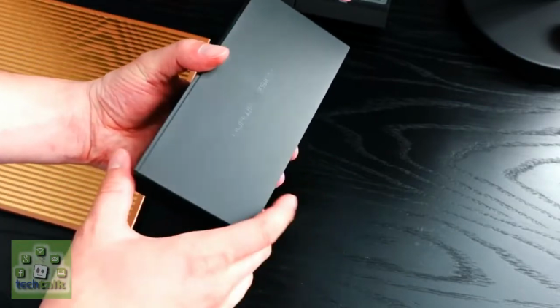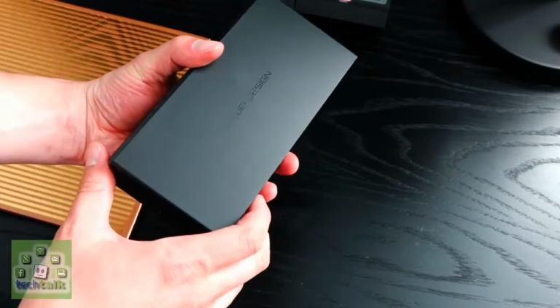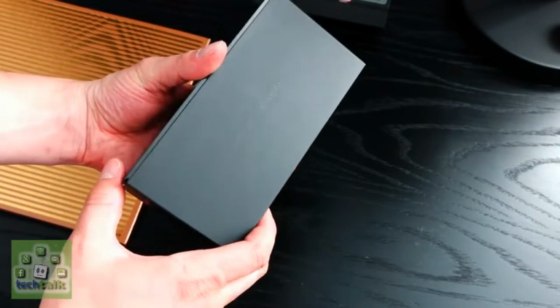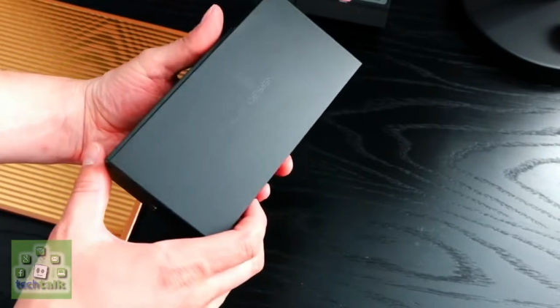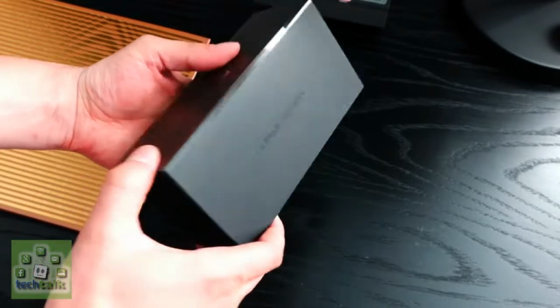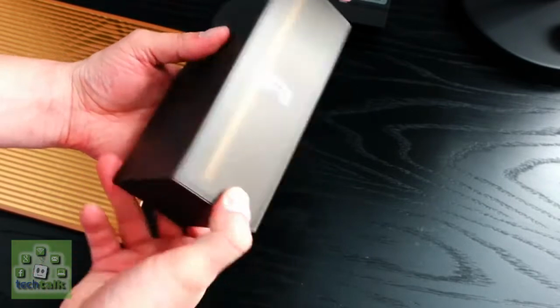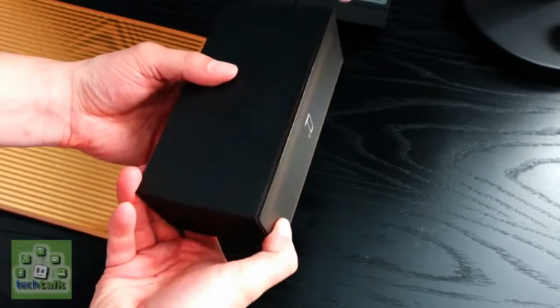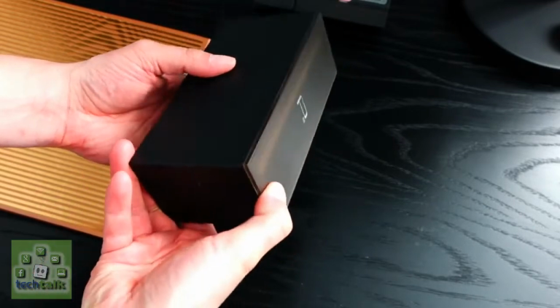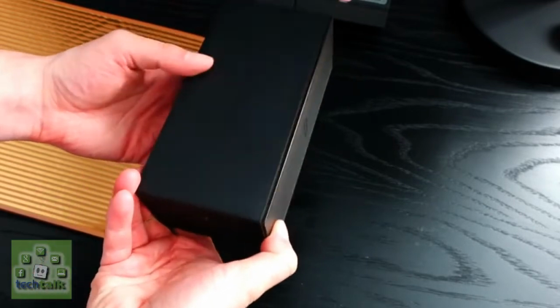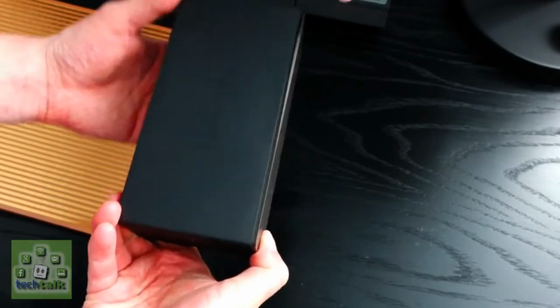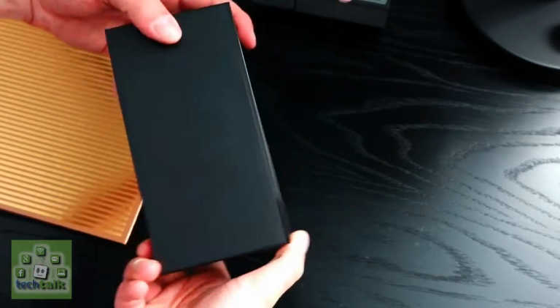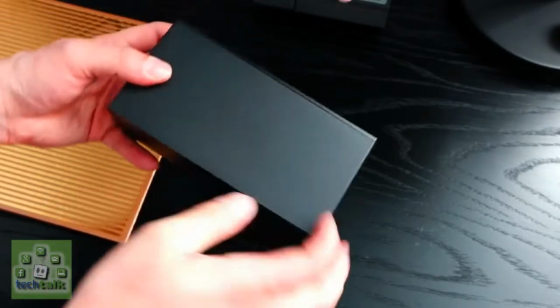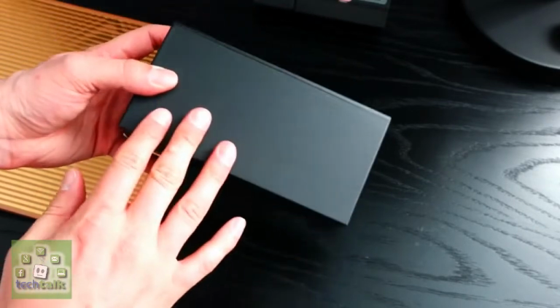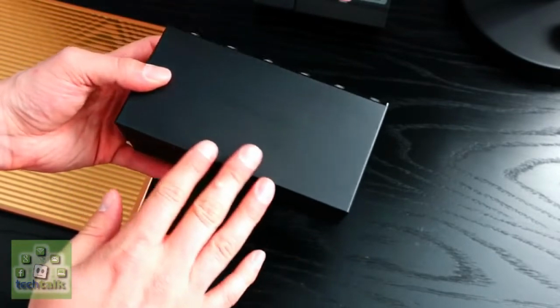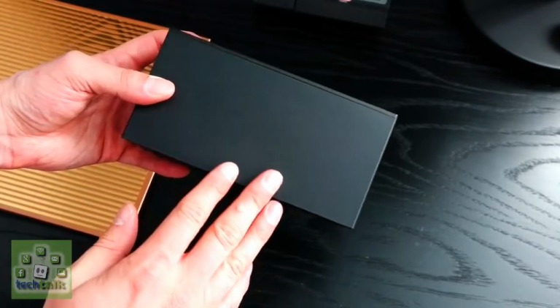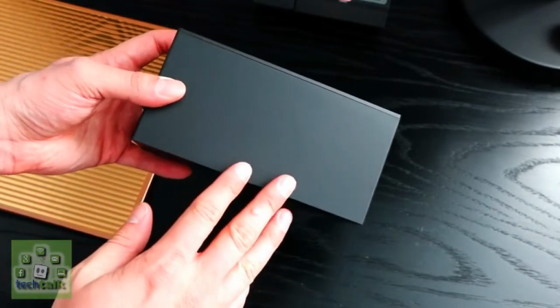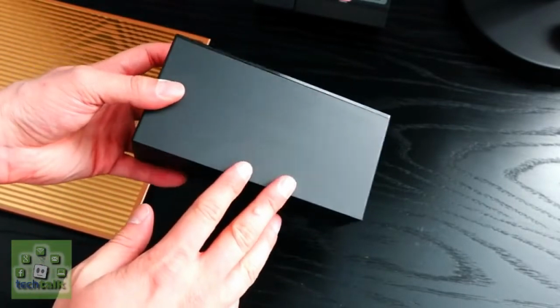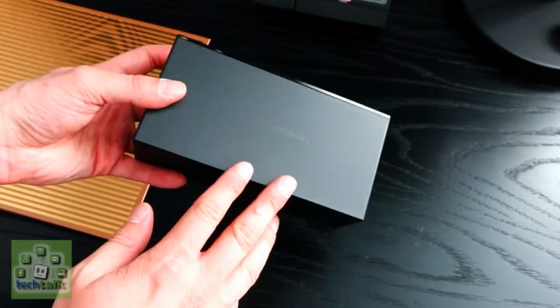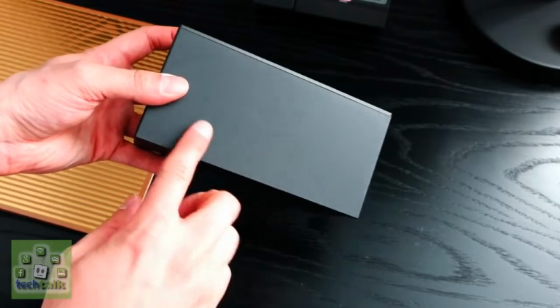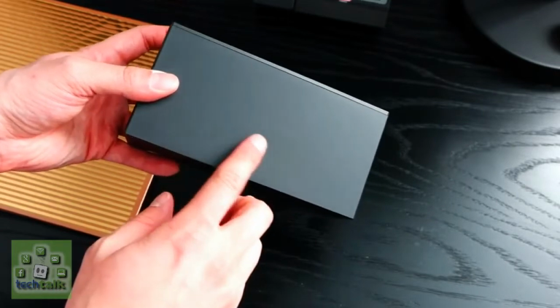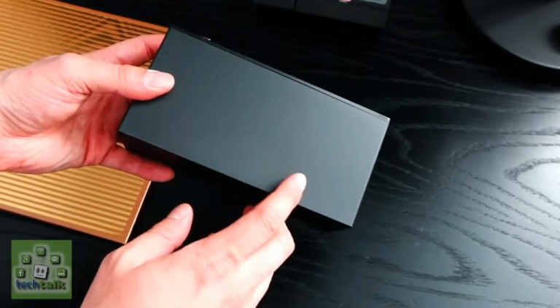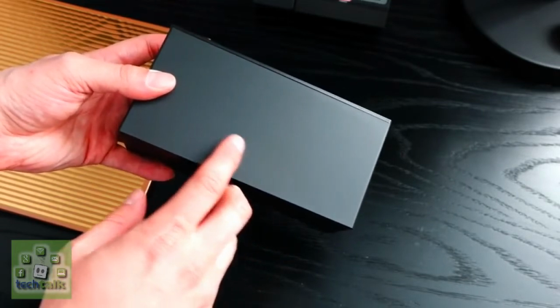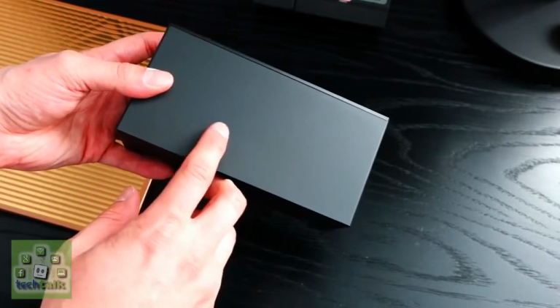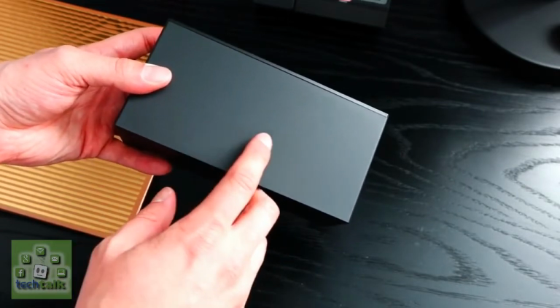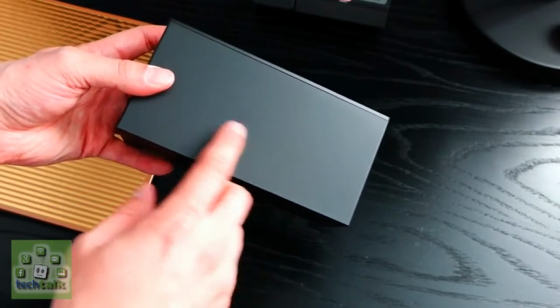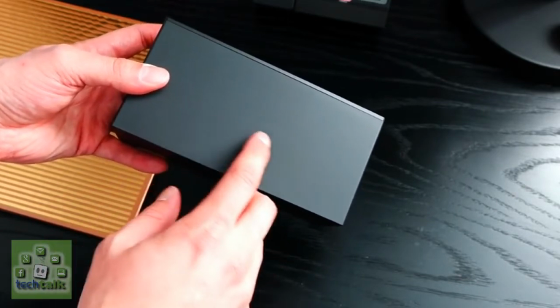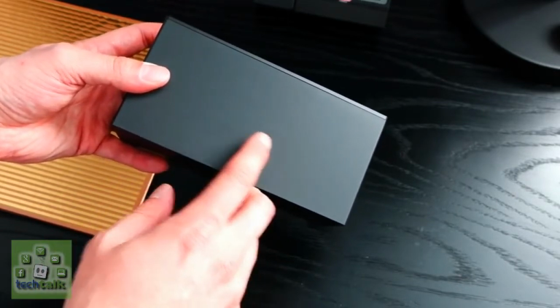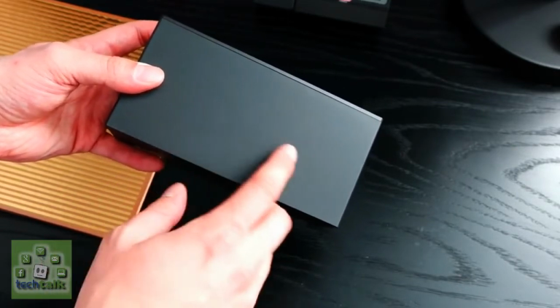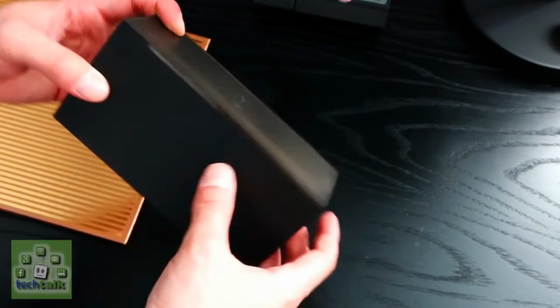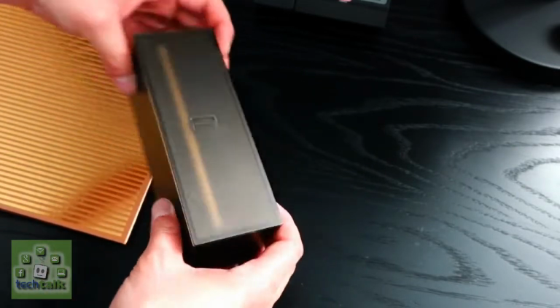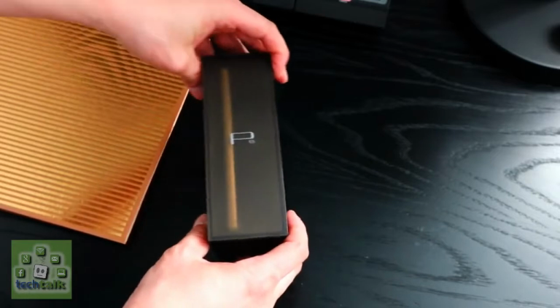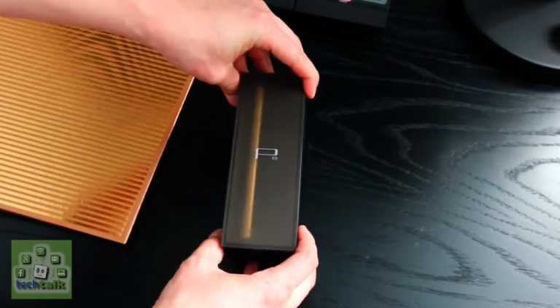There's a 5.2-inch Full HD display up front, while the premium metal unibody design comes in at just 6.4mm thick, making the Huawei P8 thinner than the iPhone 6 and Samsung Galaxy S6.